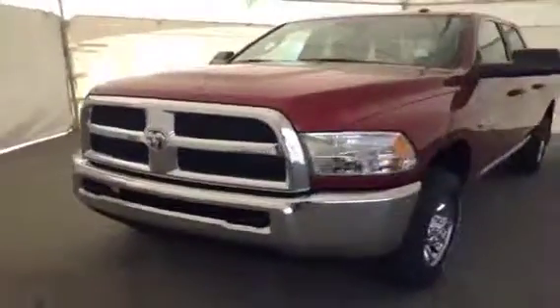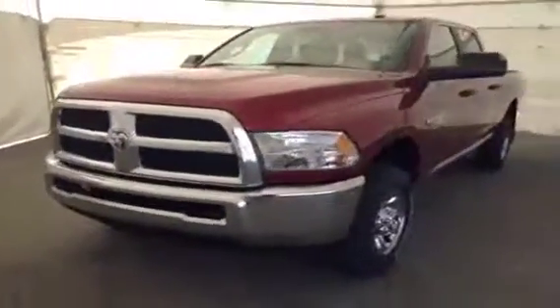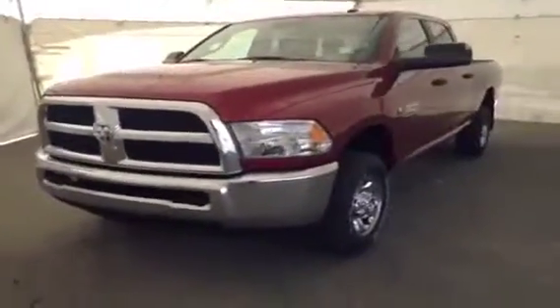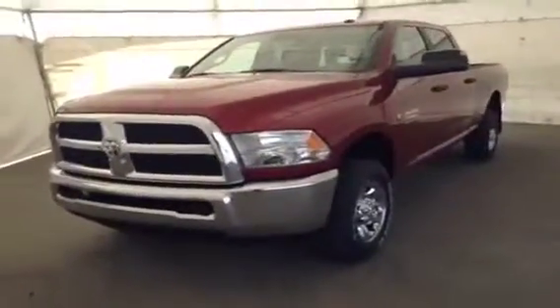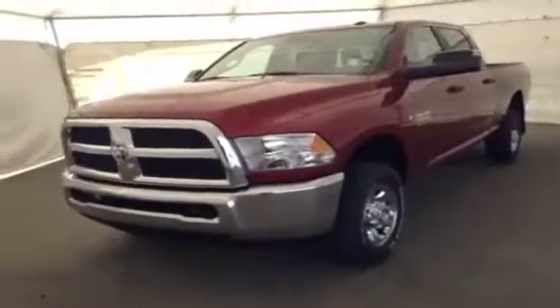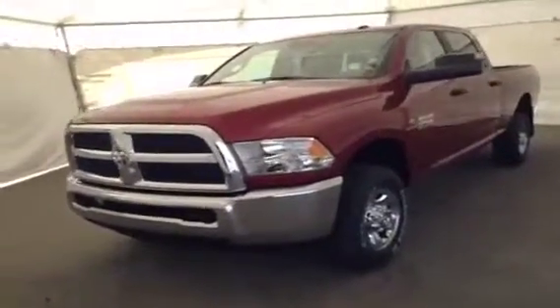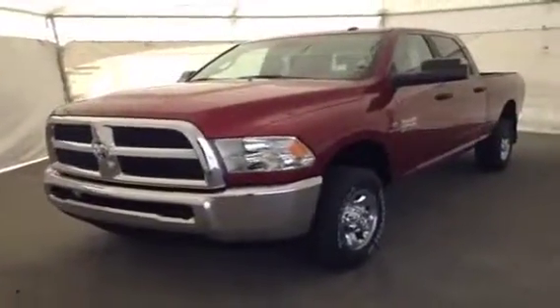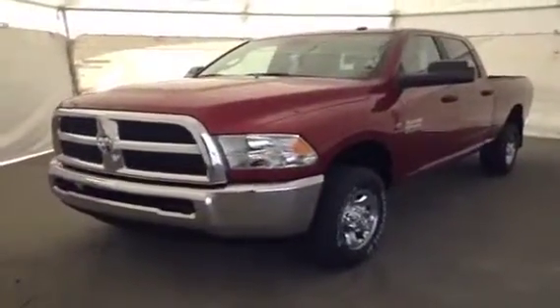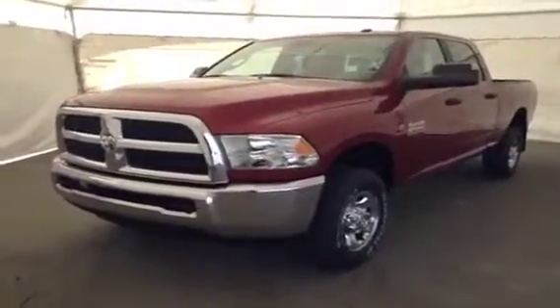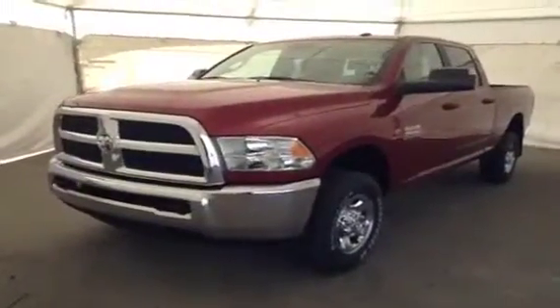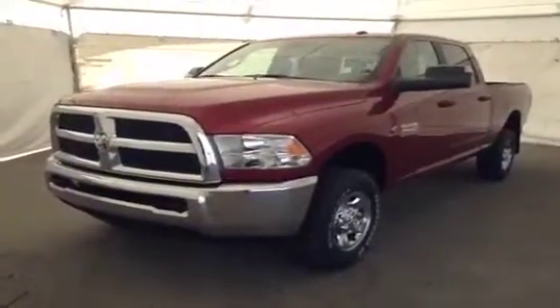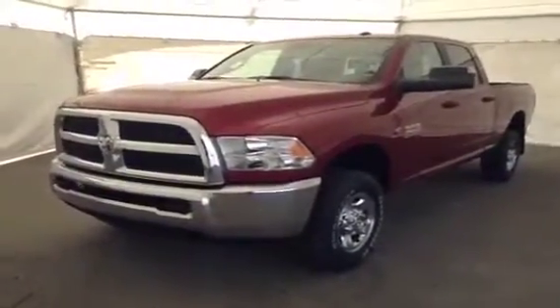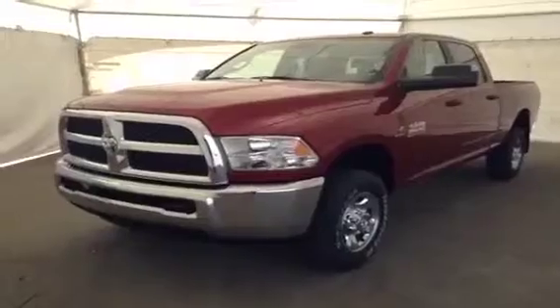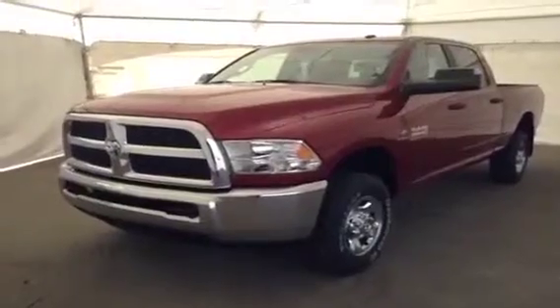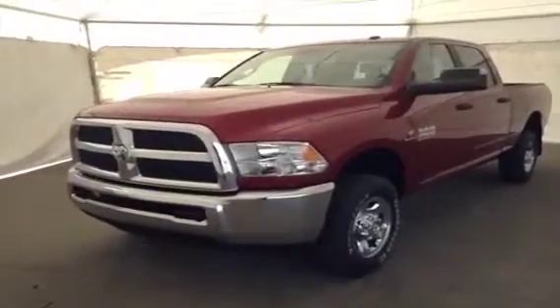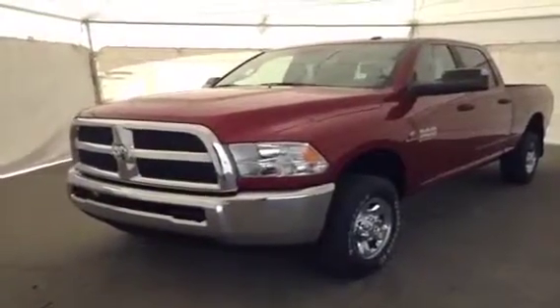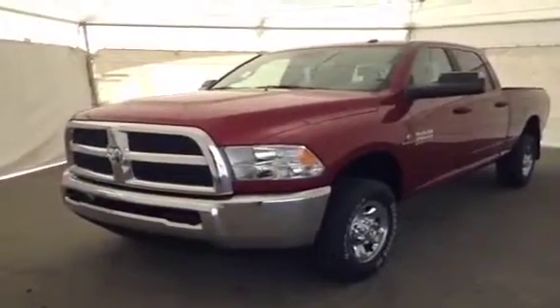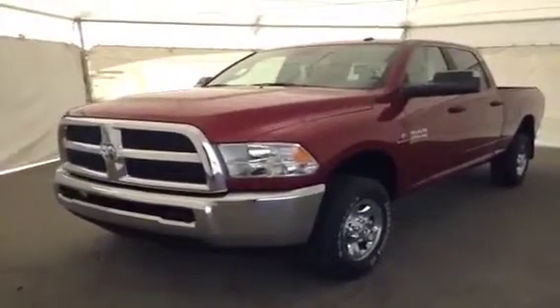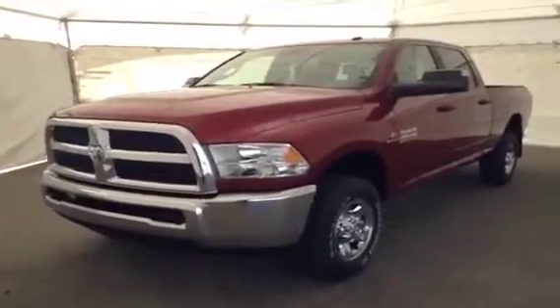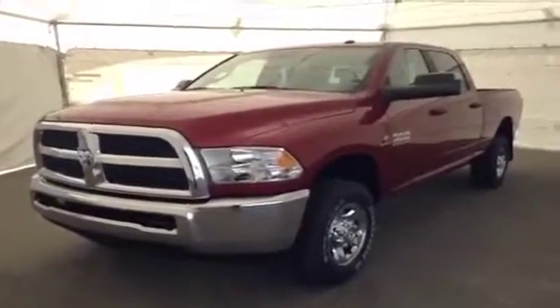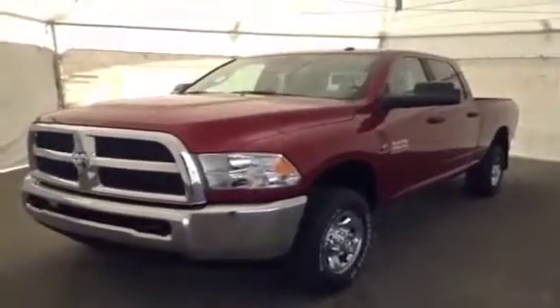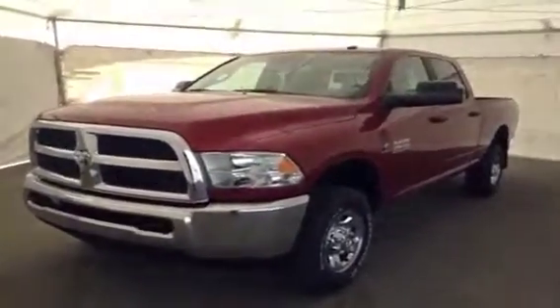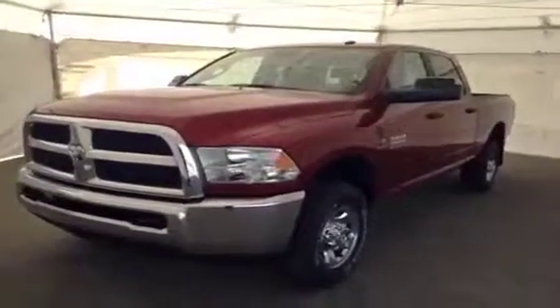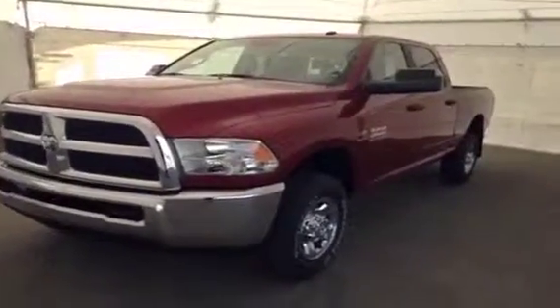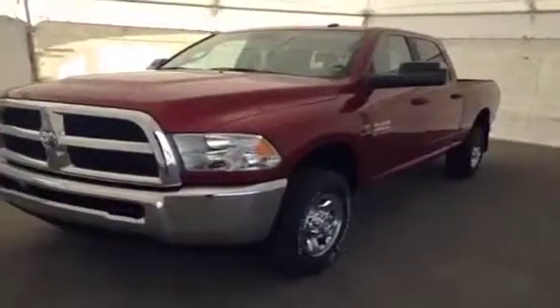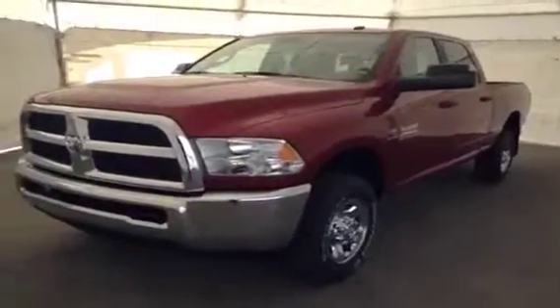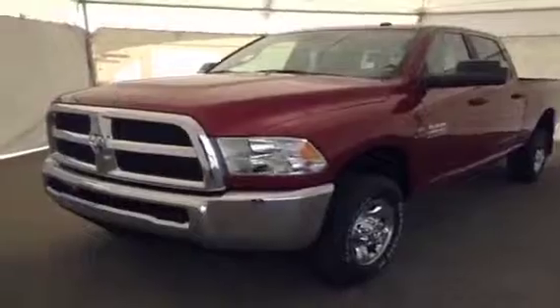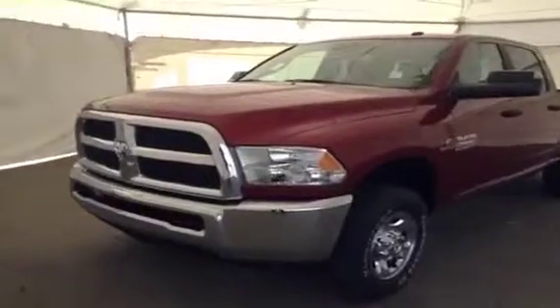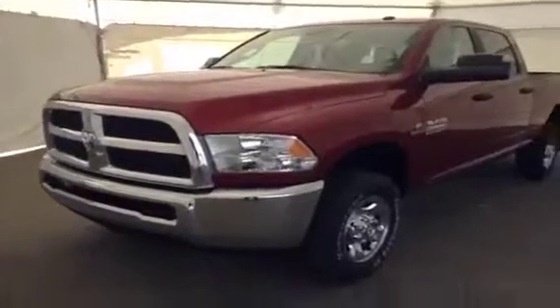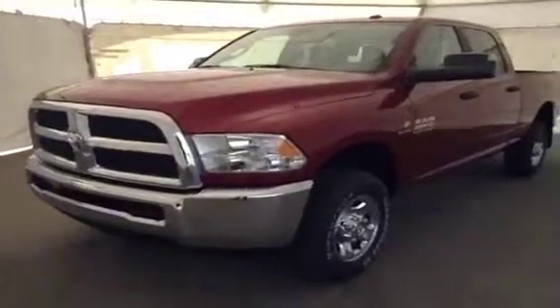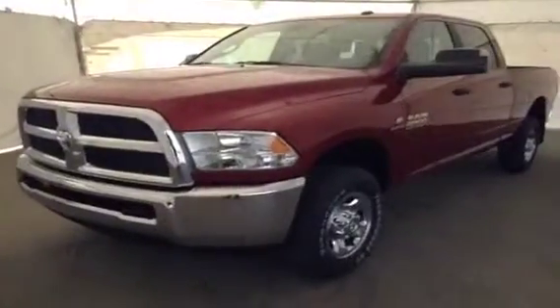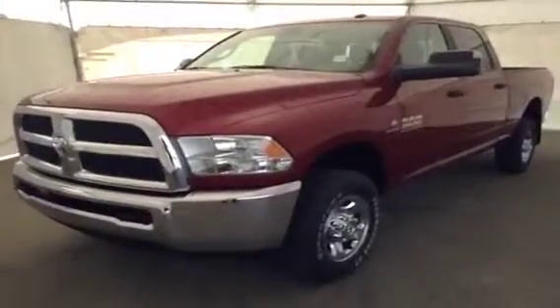Once again, this is stock number A31241, 2013 Dodge Ram 2500 SLT crew cab, four-wheel drive, exterior color is deep cherry red.